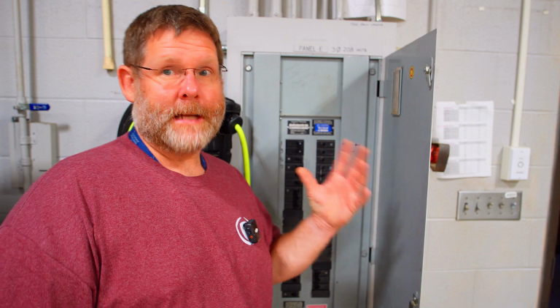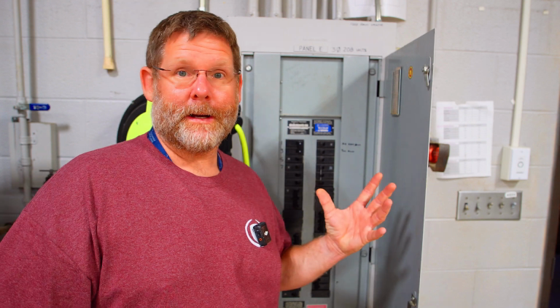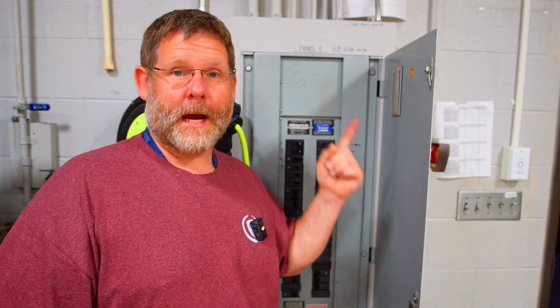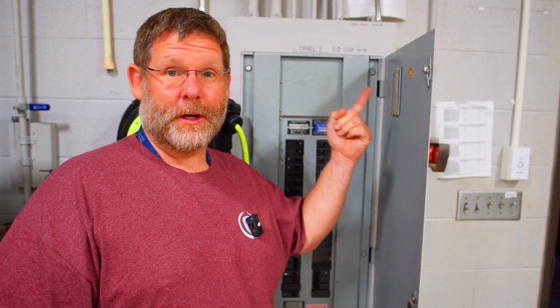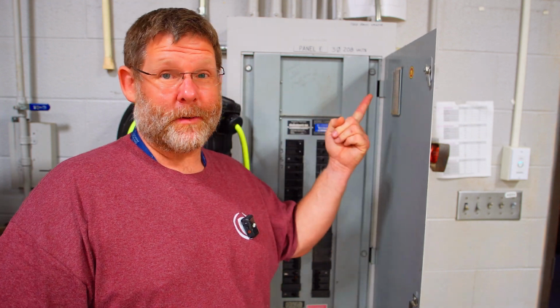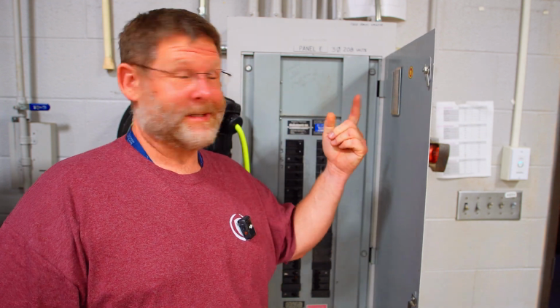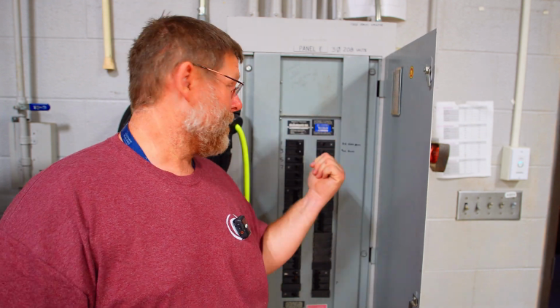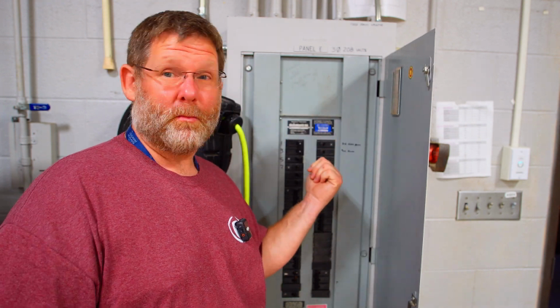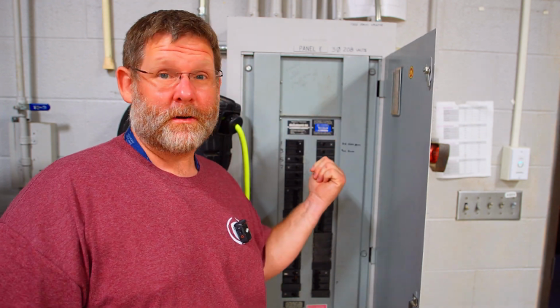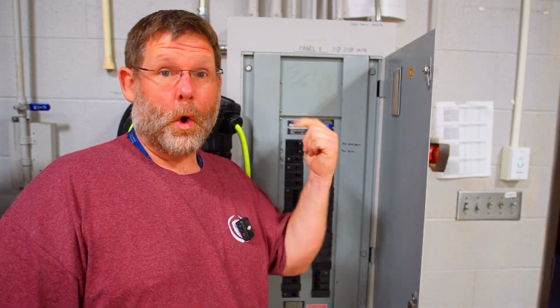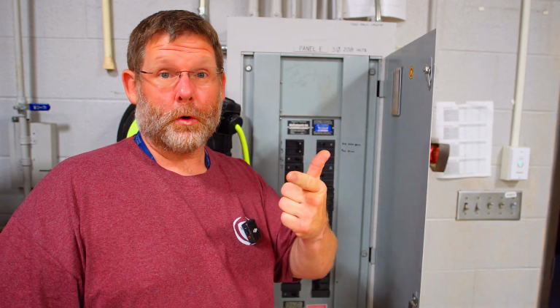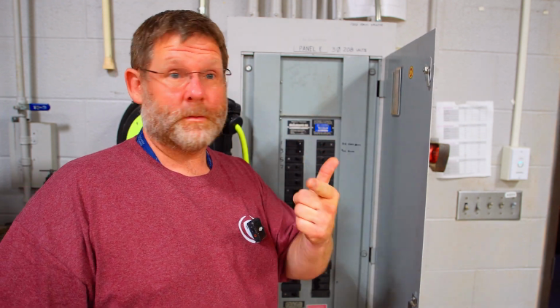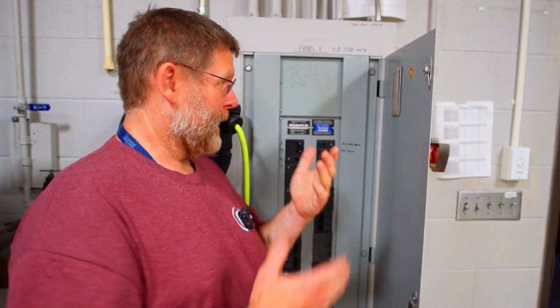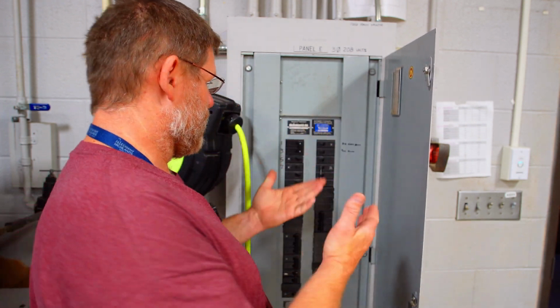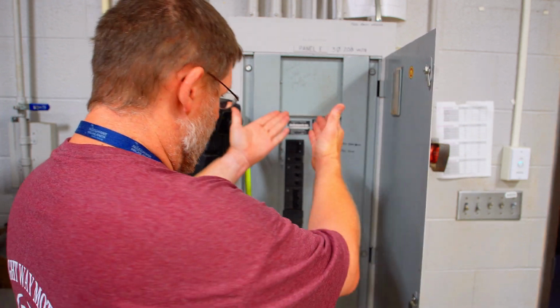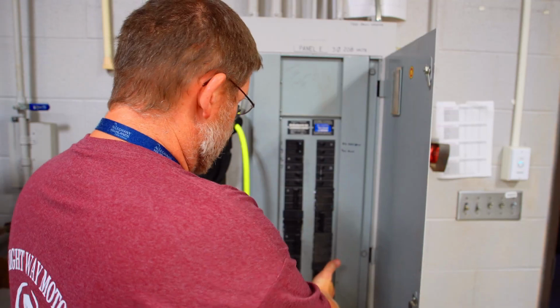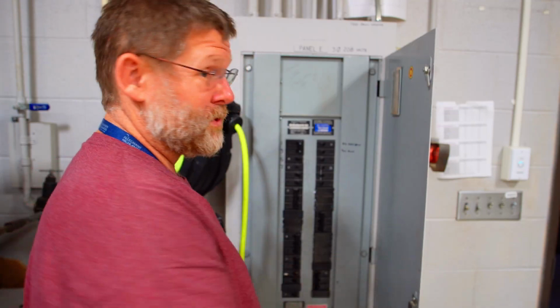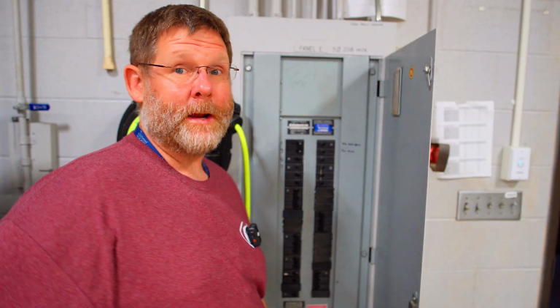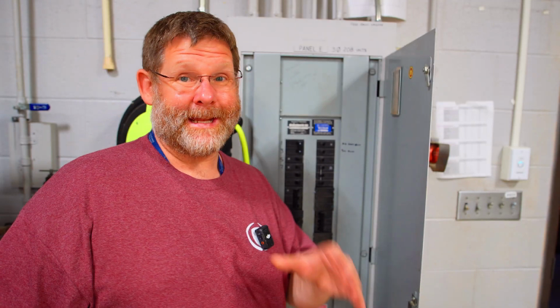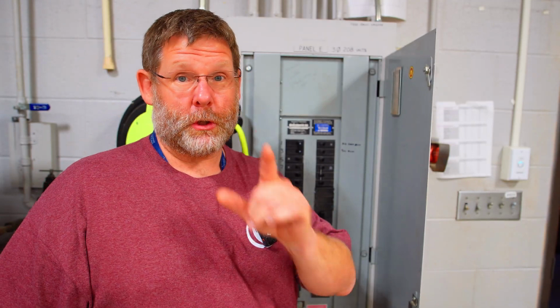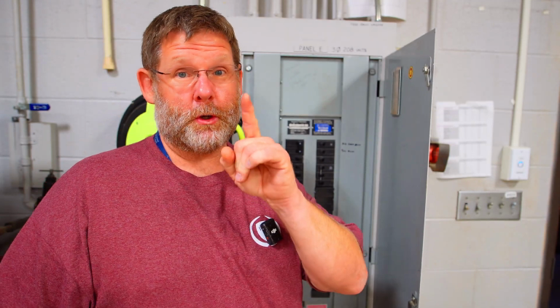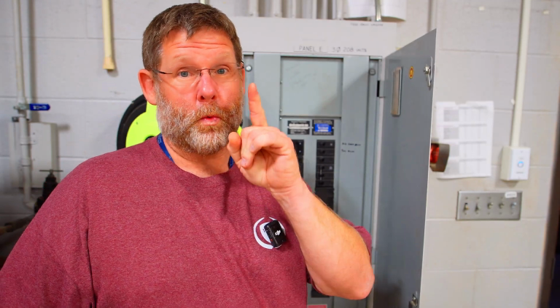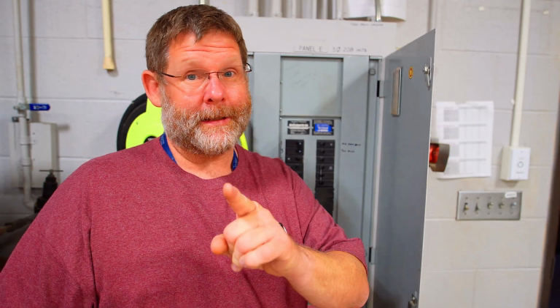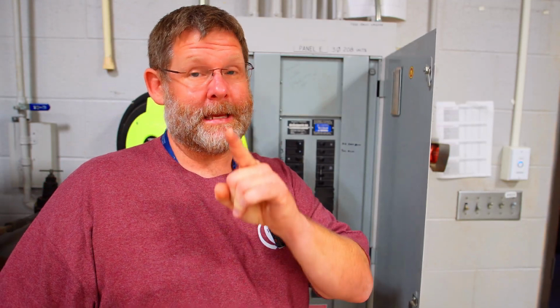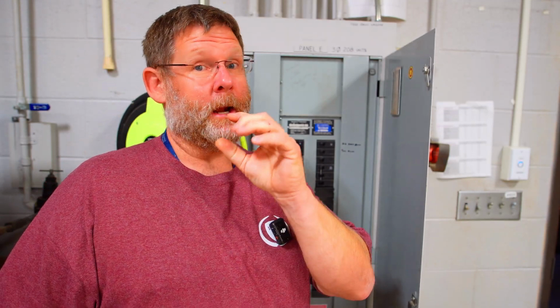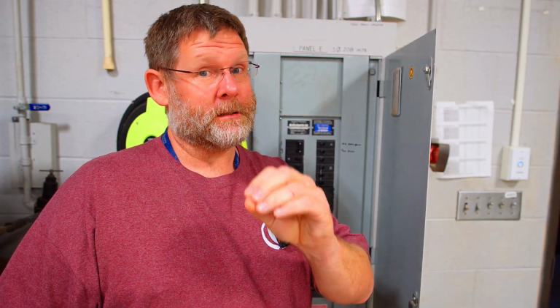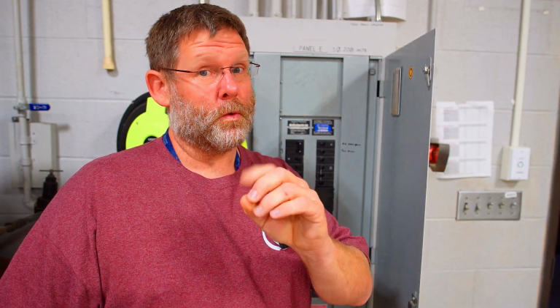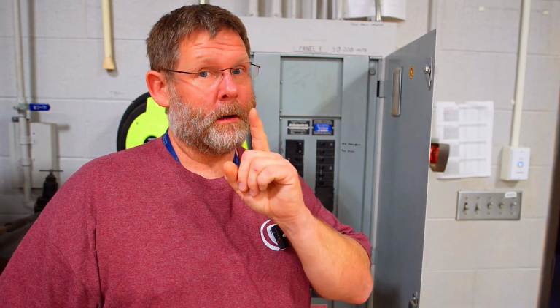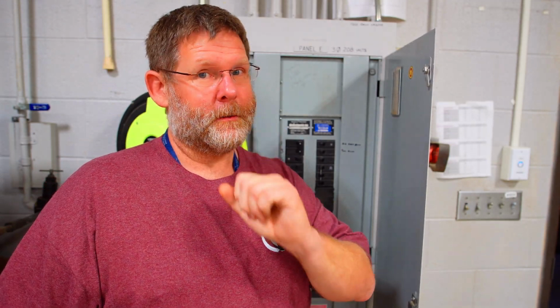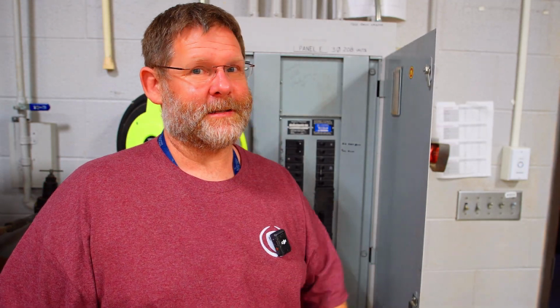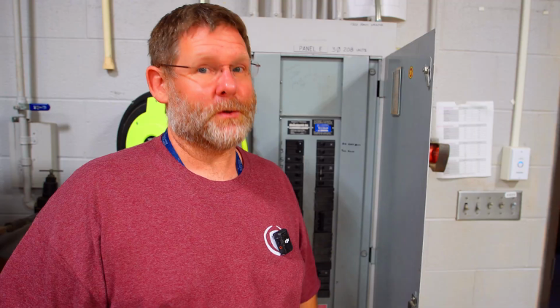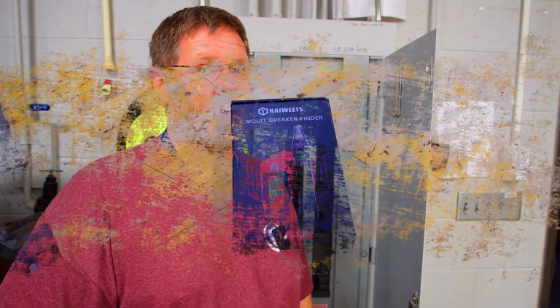Tired of wasting time looking at directories that don't match your breakers or your rooms and trying to figure out what breaker goes to what? Well today I'm going to show you a really easy and awesome tool to fix that, so stick around.